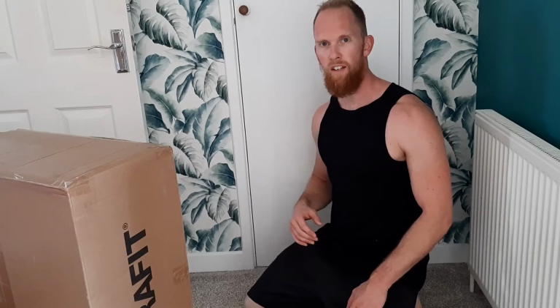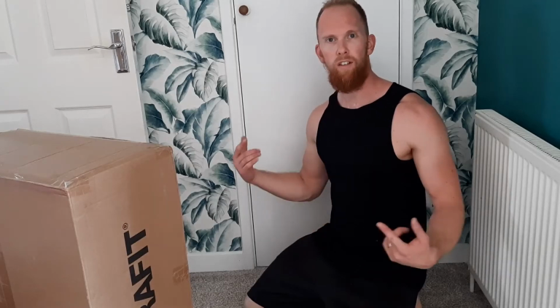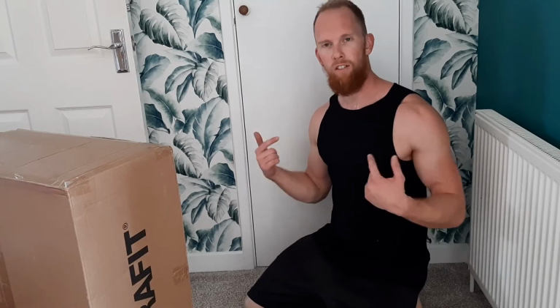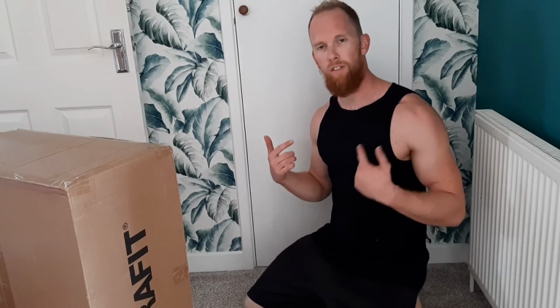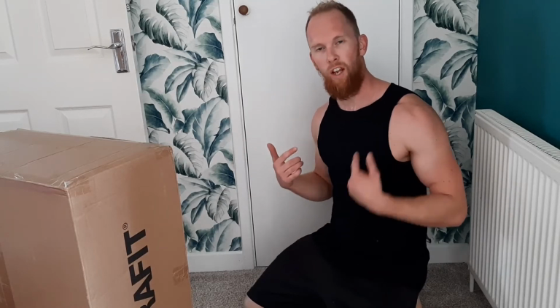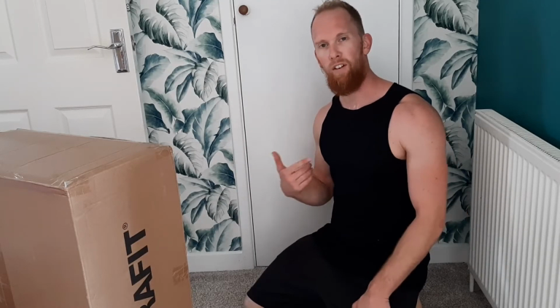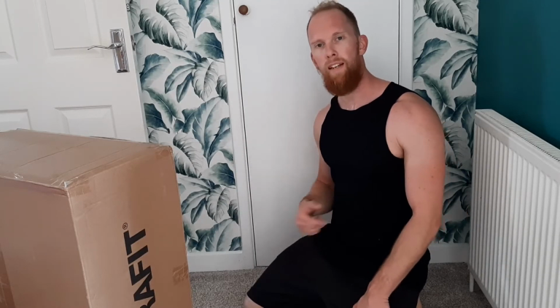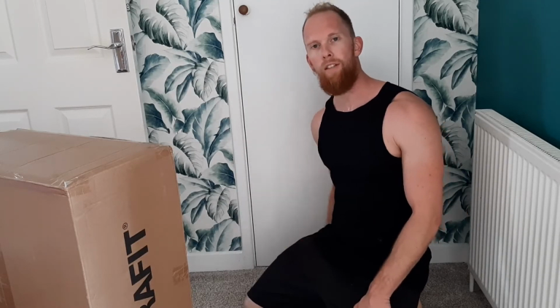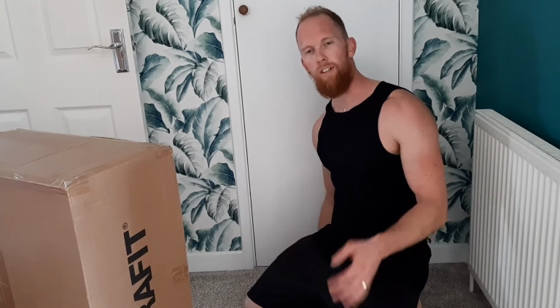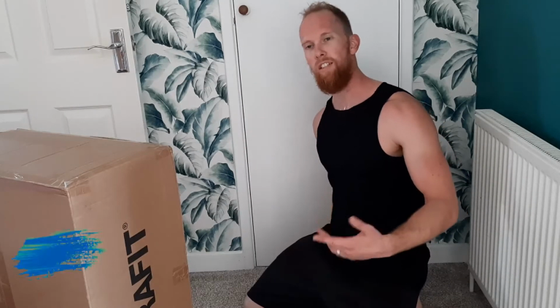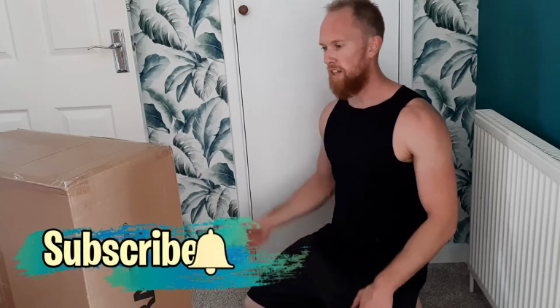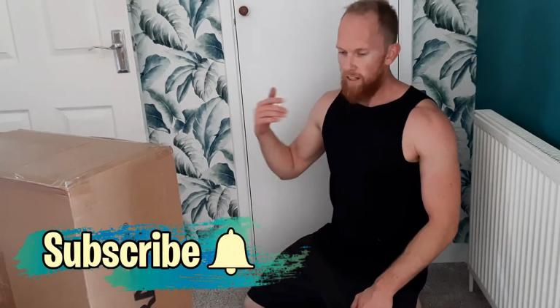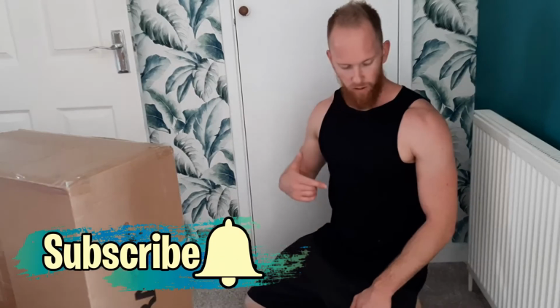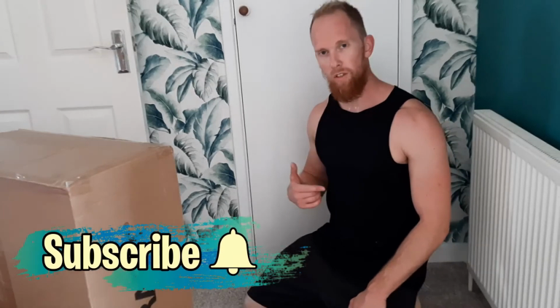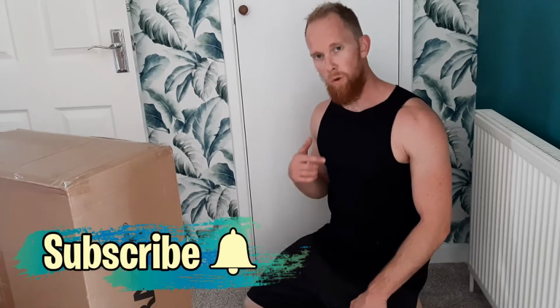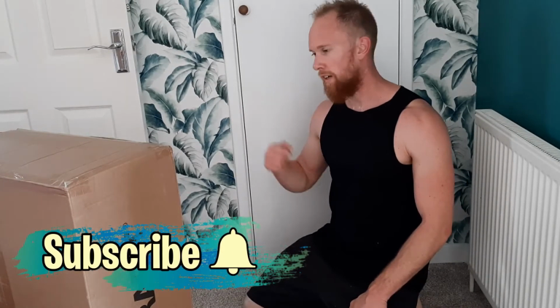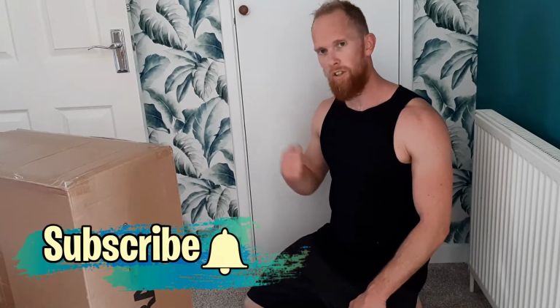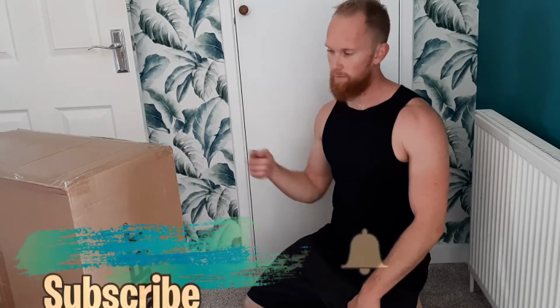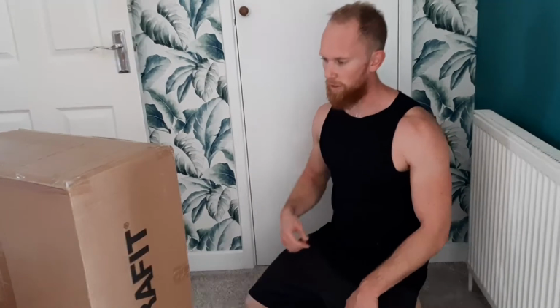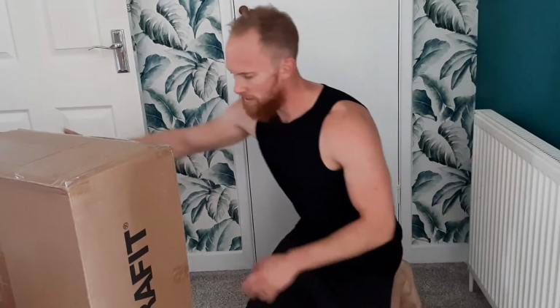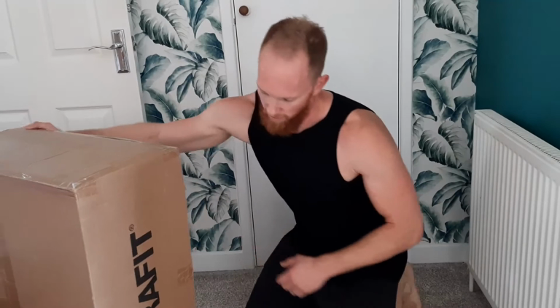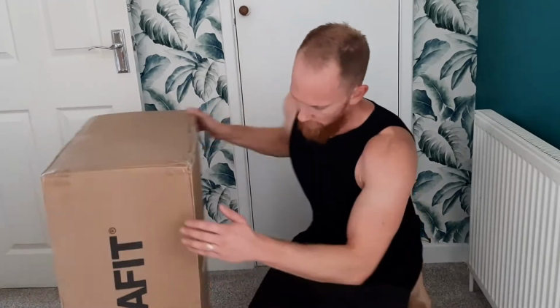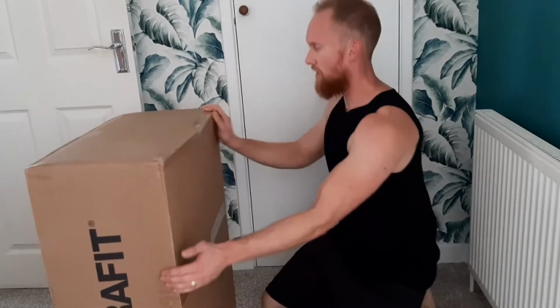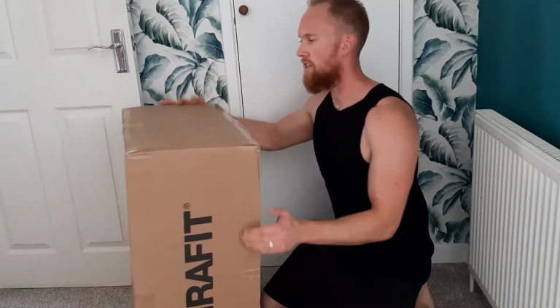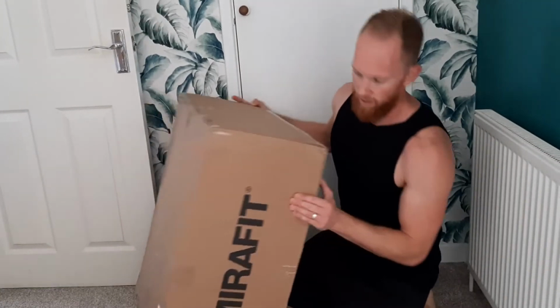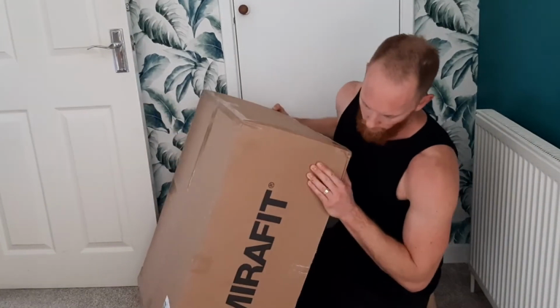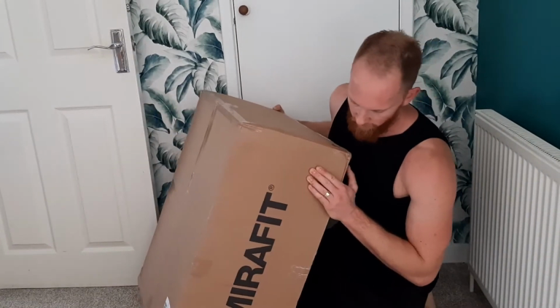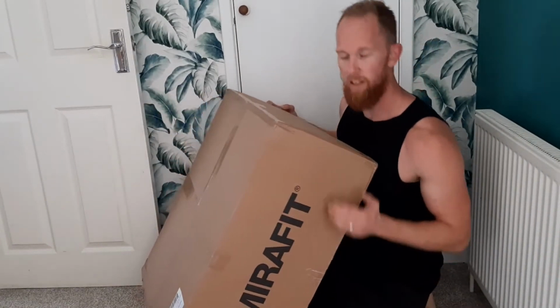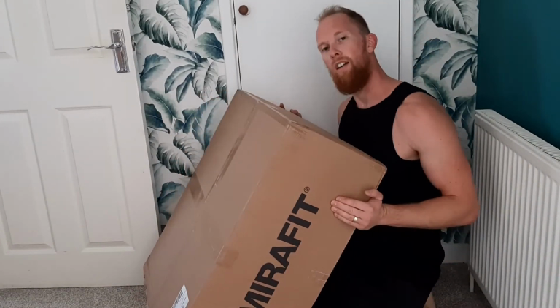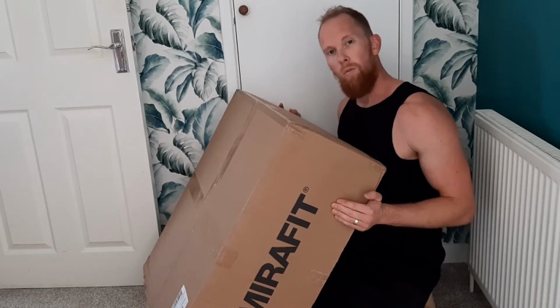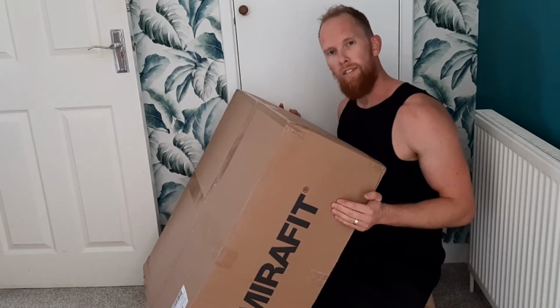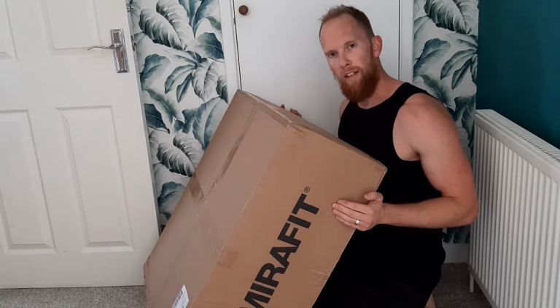It's Stargardt's Fitness Challenger here and I am legally blind due to Stargardt's Eye Disease. I literally just finished doing a workout and knock knock — parcel time. Another delivery: Myrafit weightlifting drop pads.